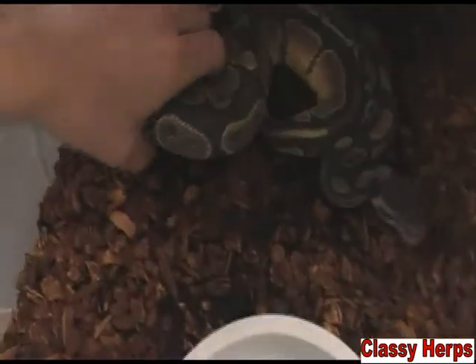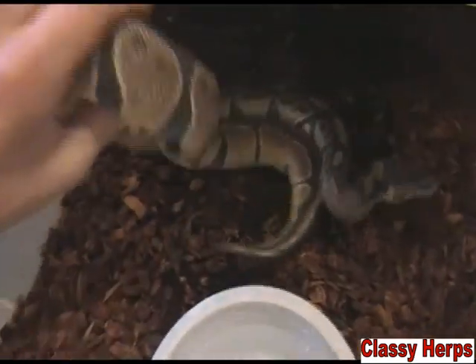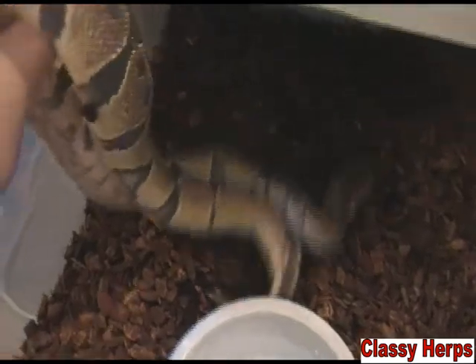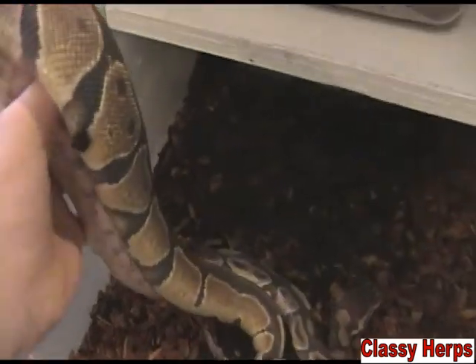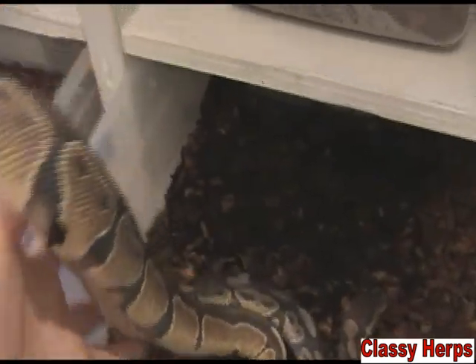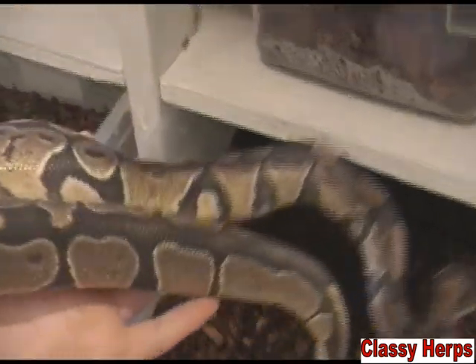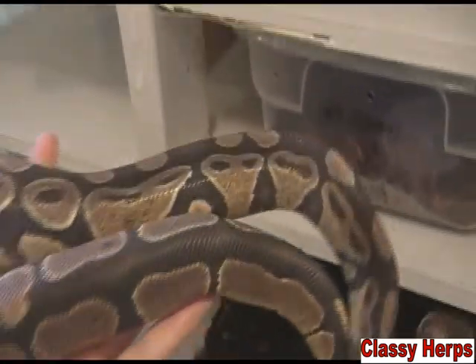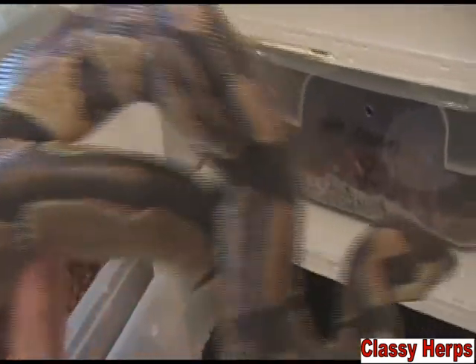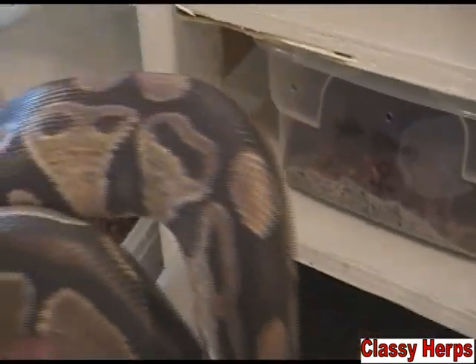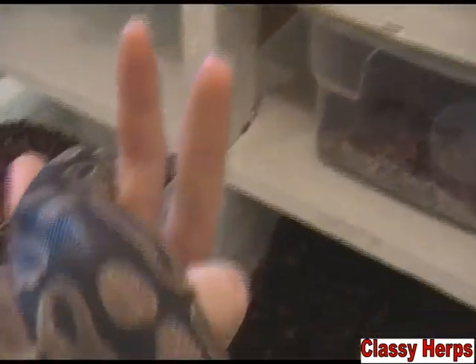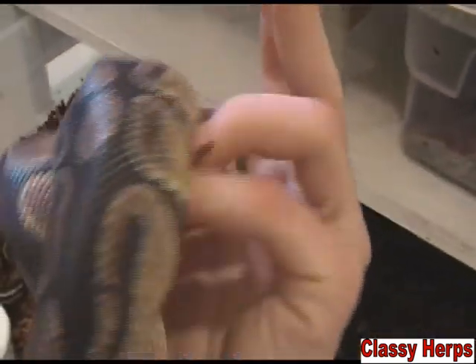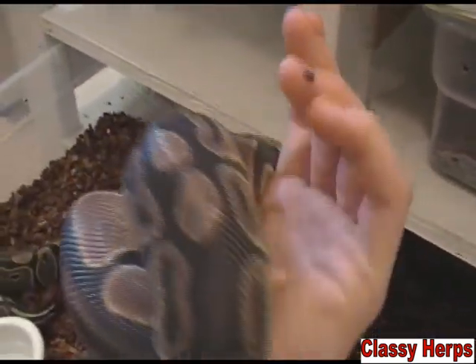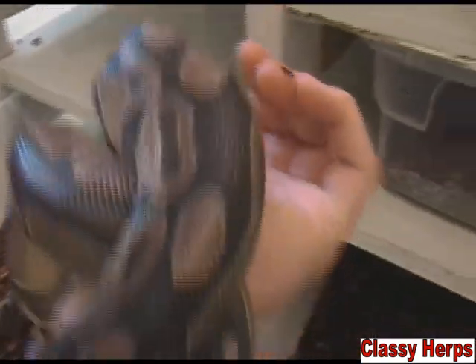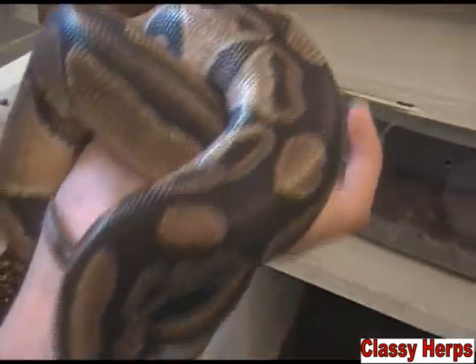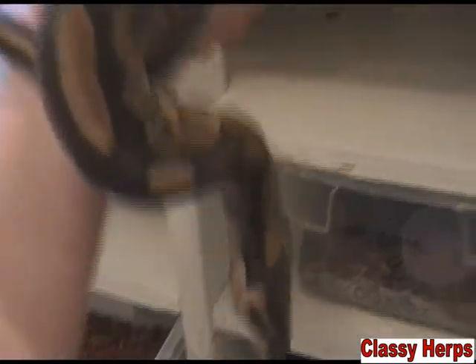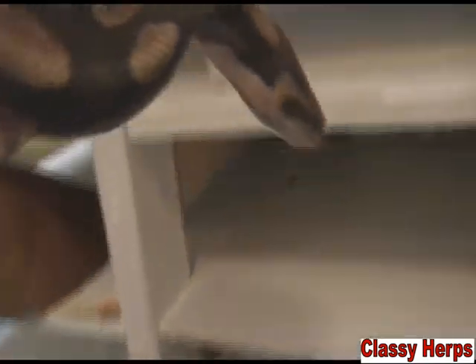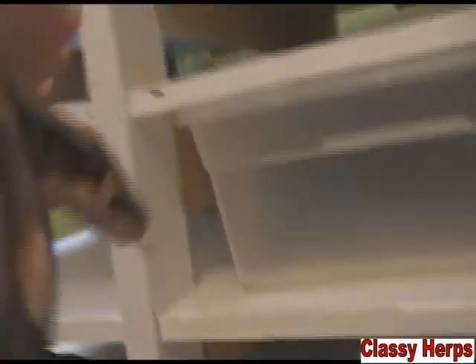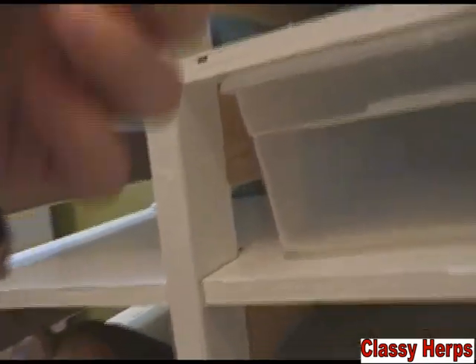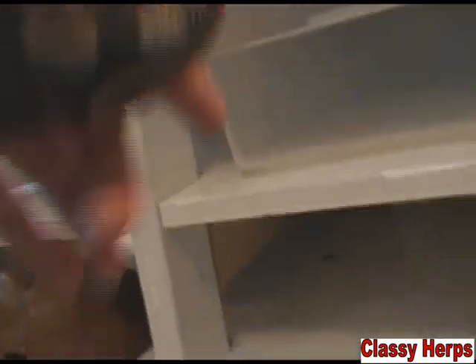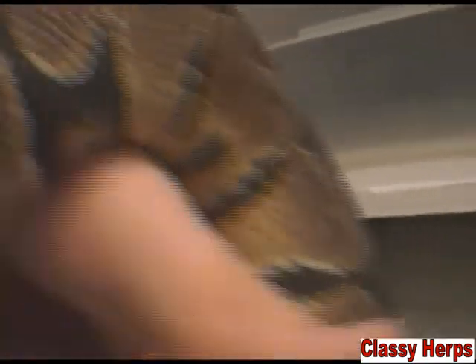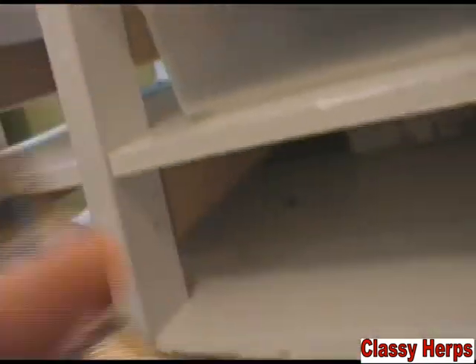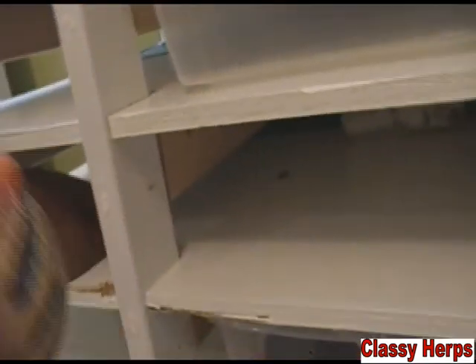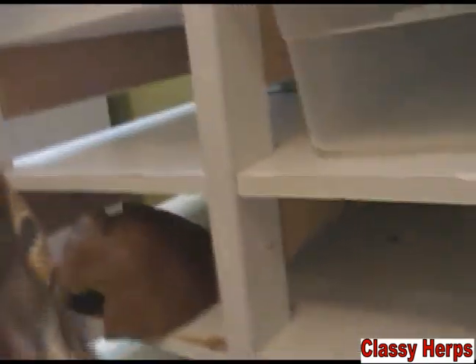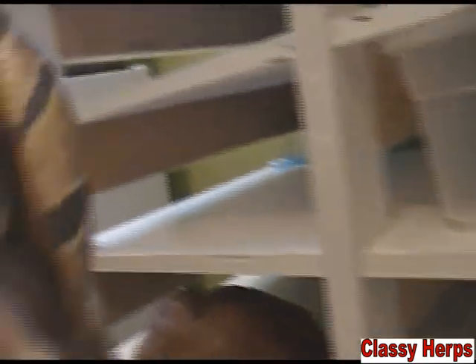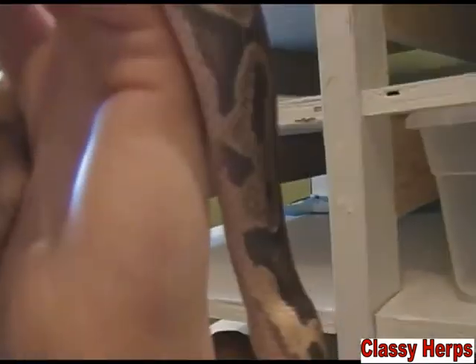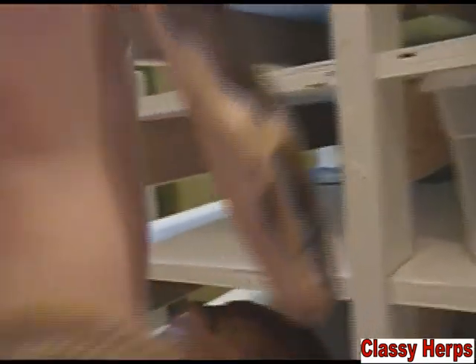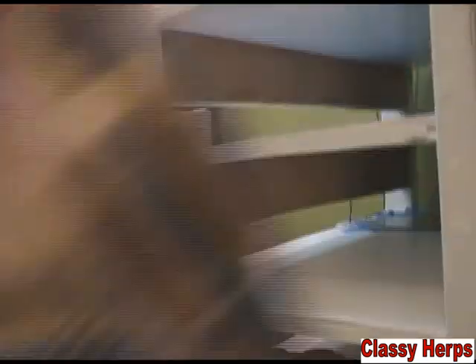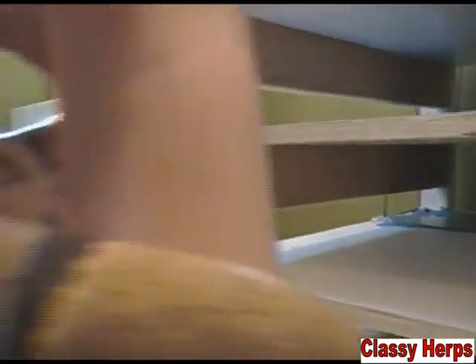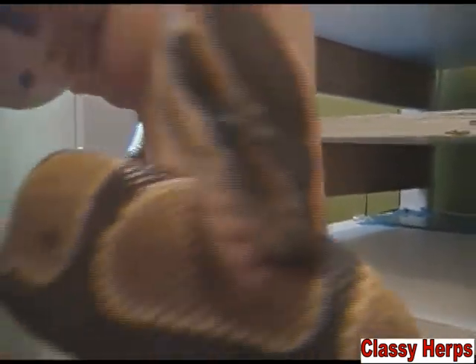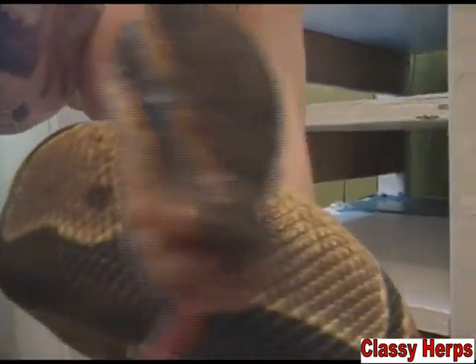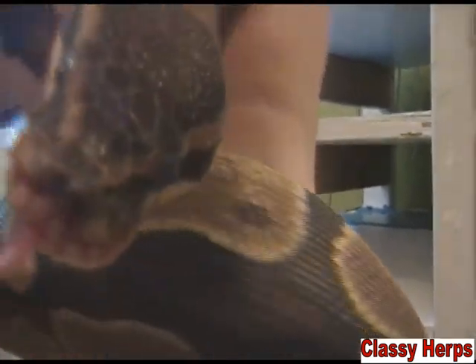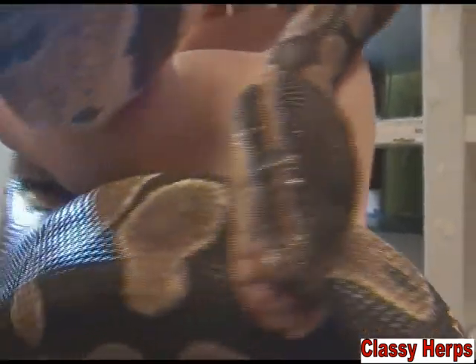You can see this animal here is what we refer to as 'in blue.' It's where its skin has turned kind of a bluish-gray color. You can see its eyes here are extremely blue.